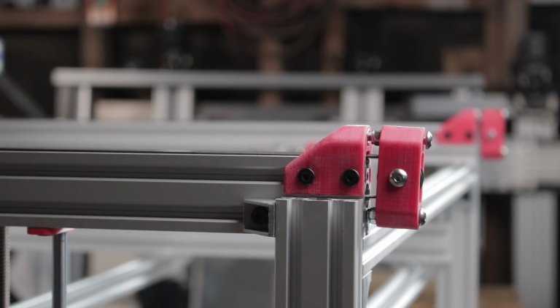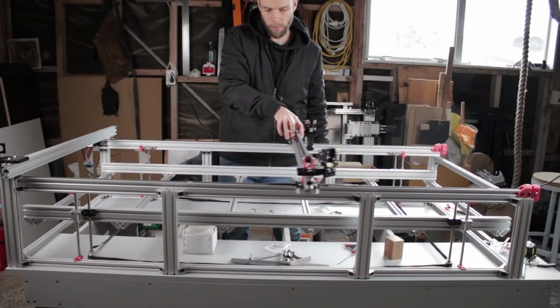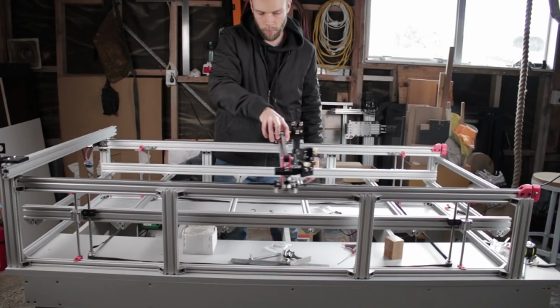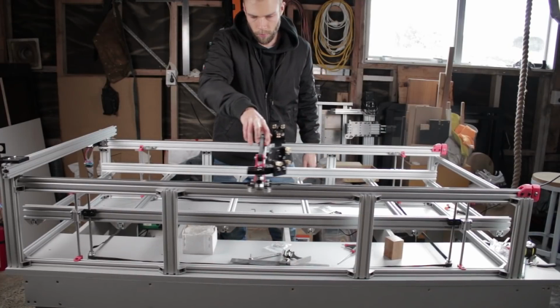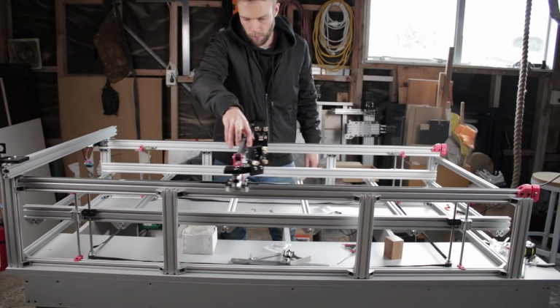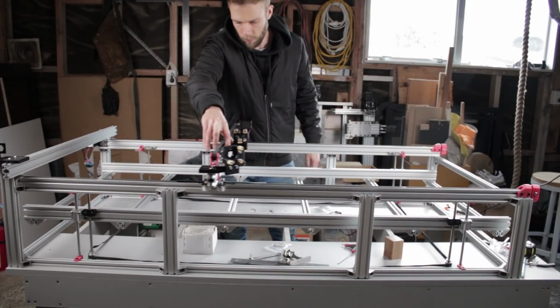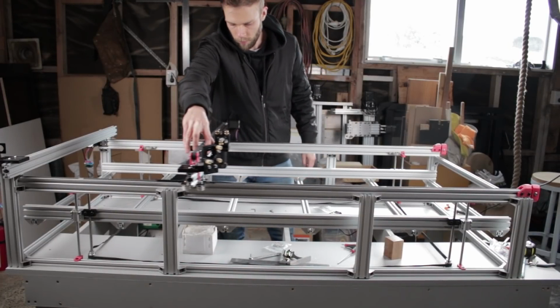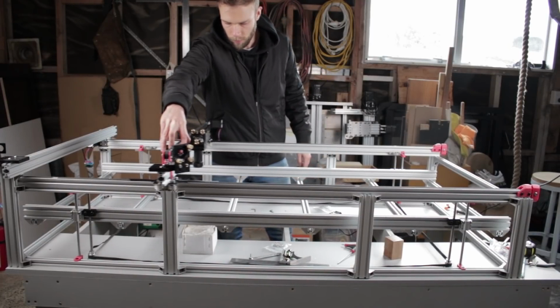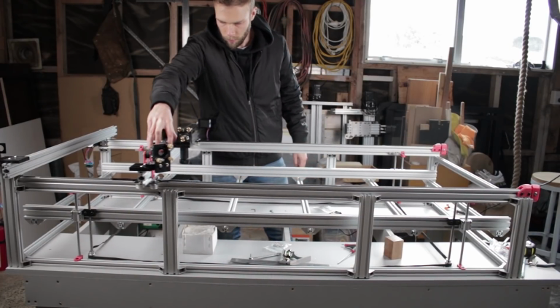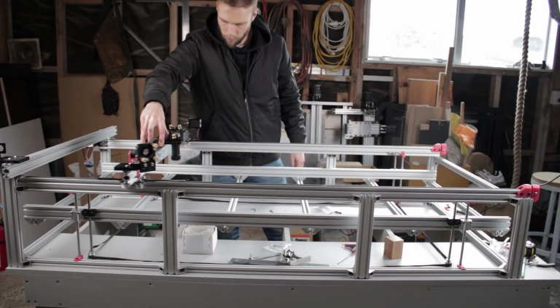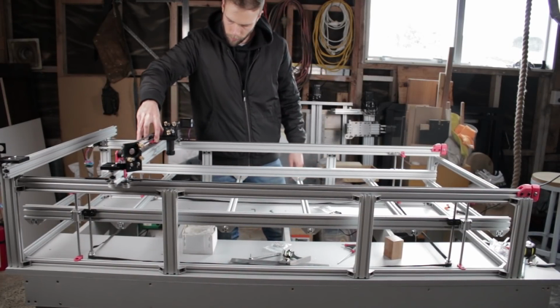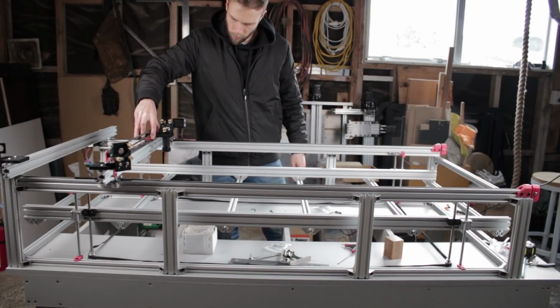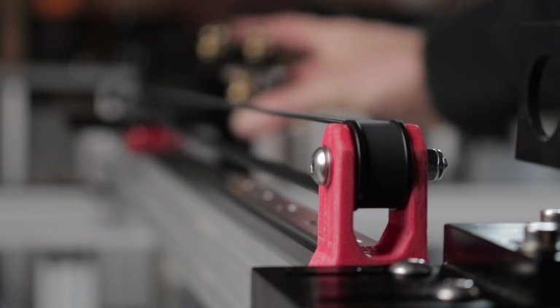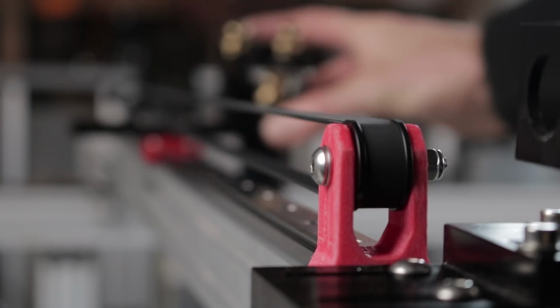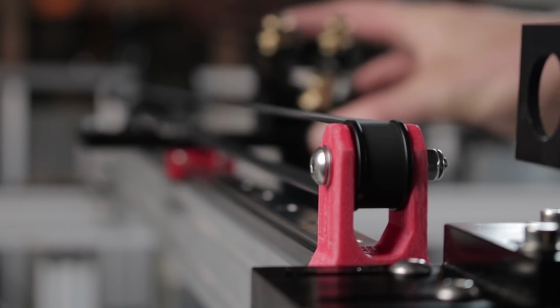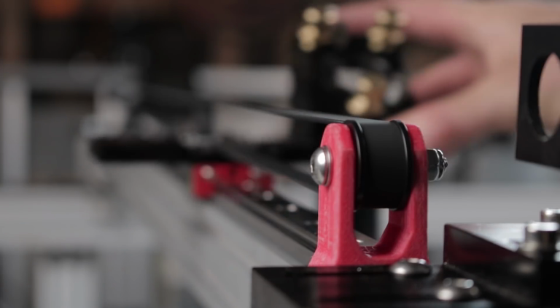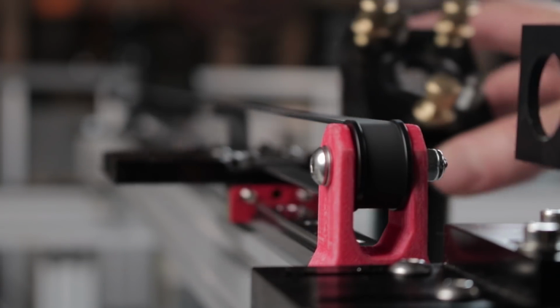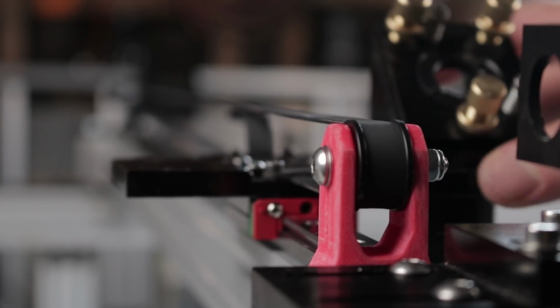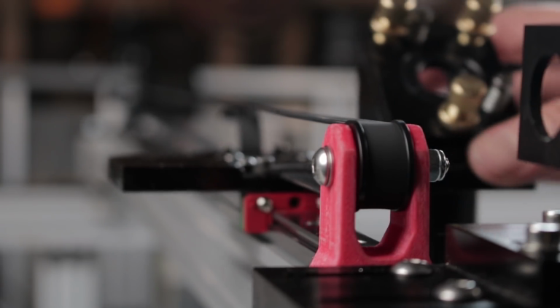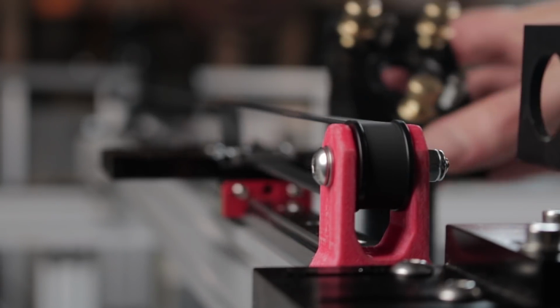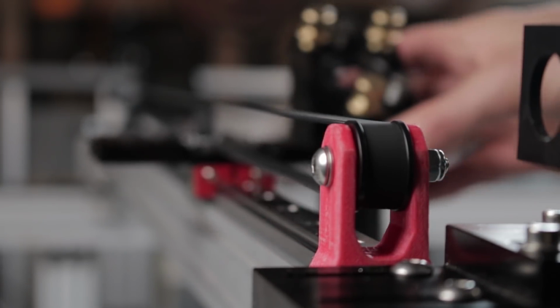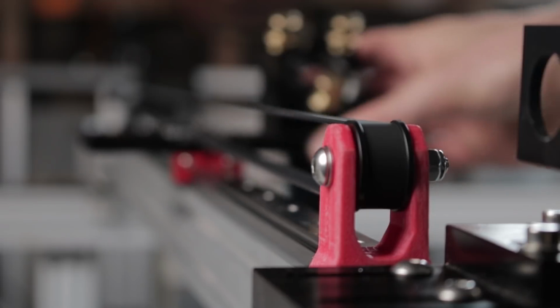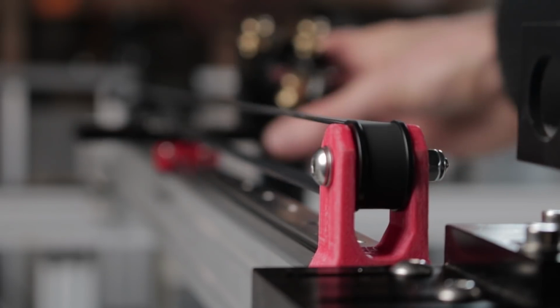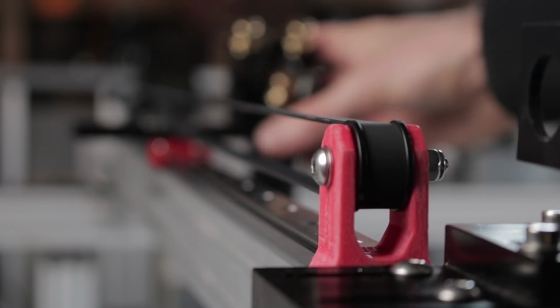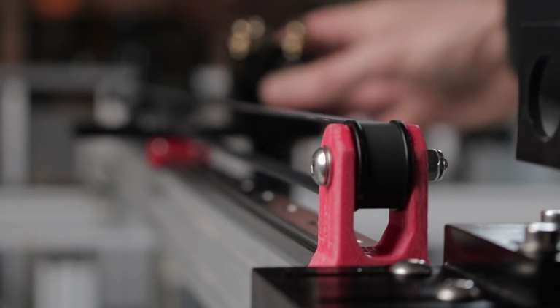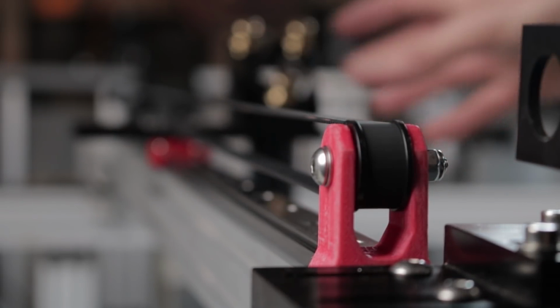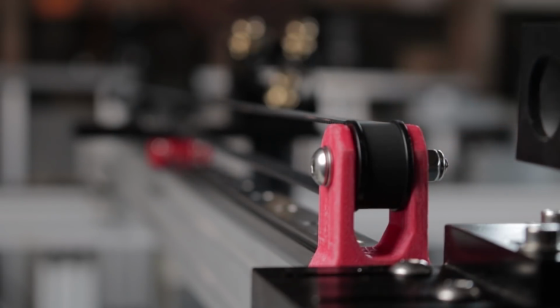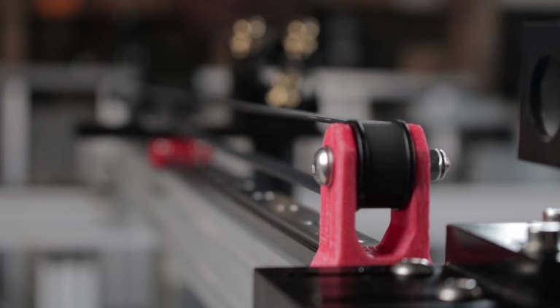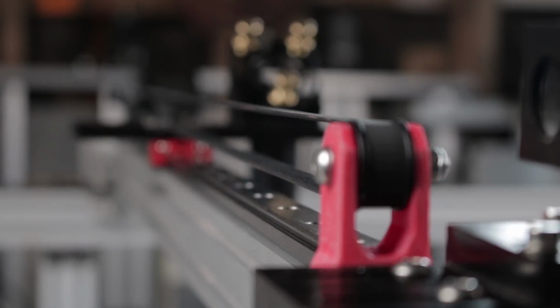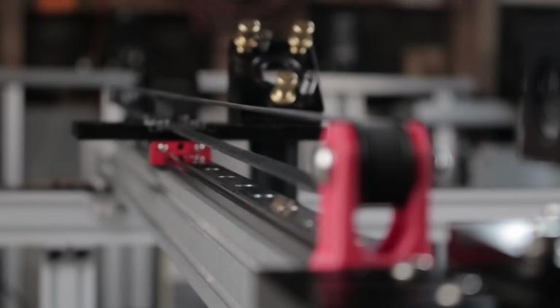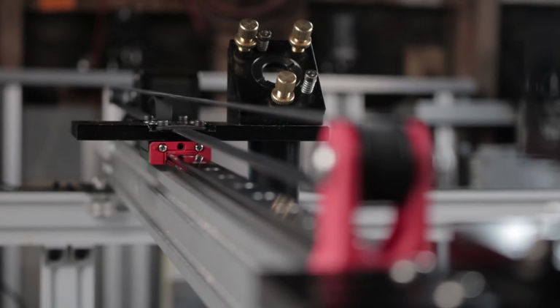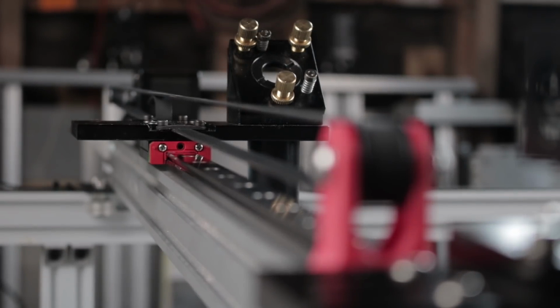Alright, I think that'll do us for this episode. We're now ready to start on the electronics for next time. See you there.